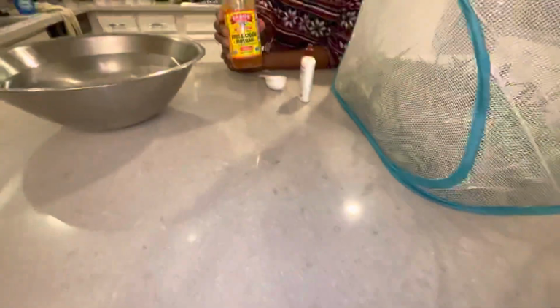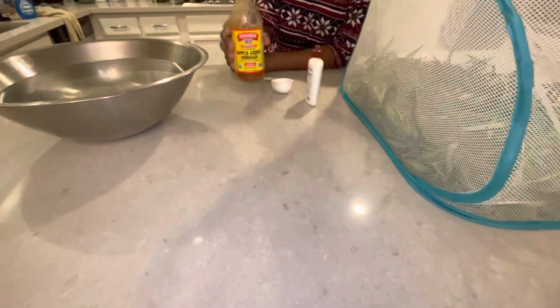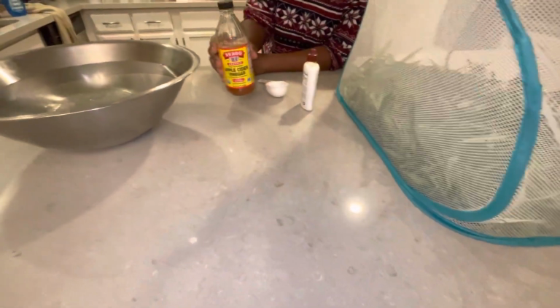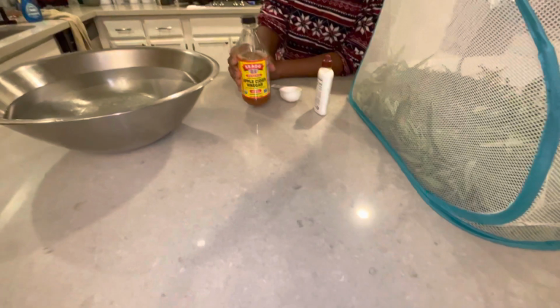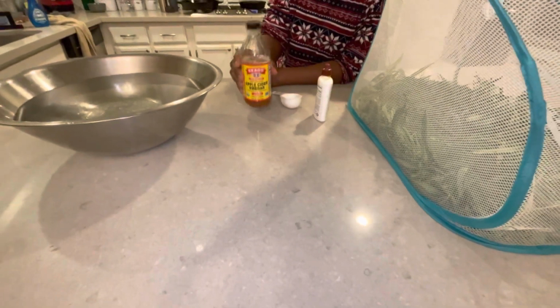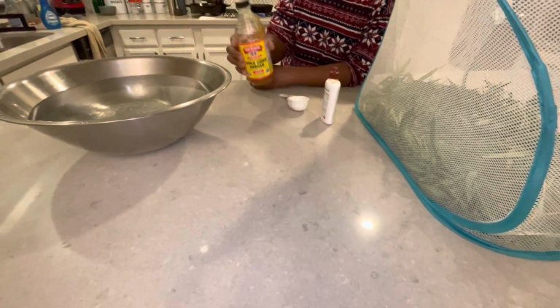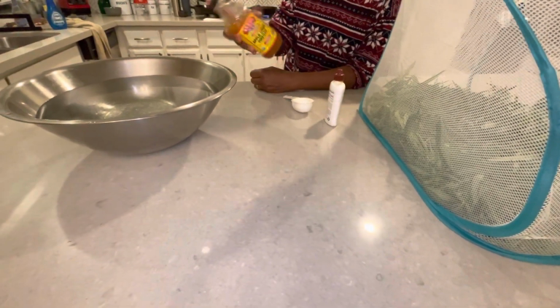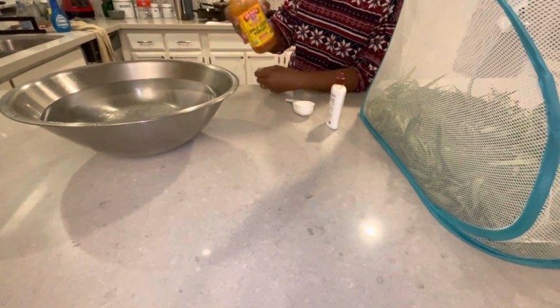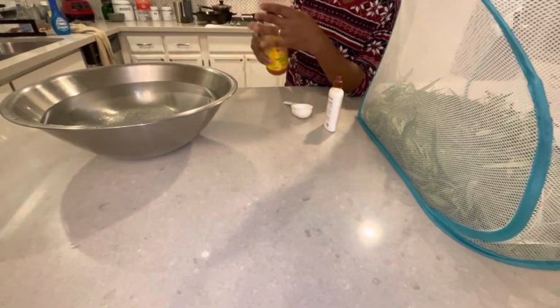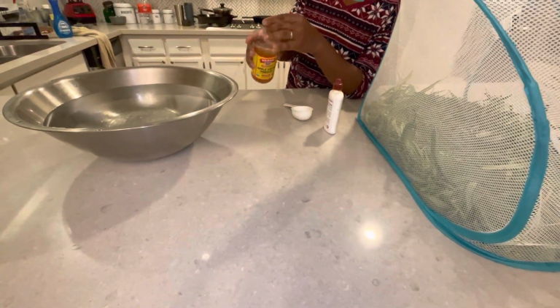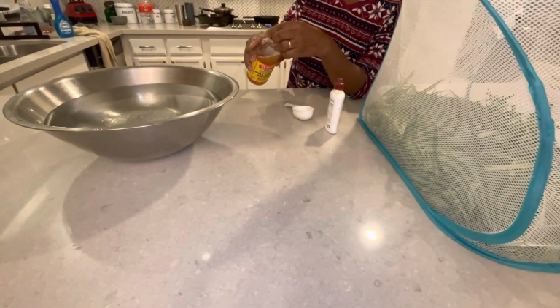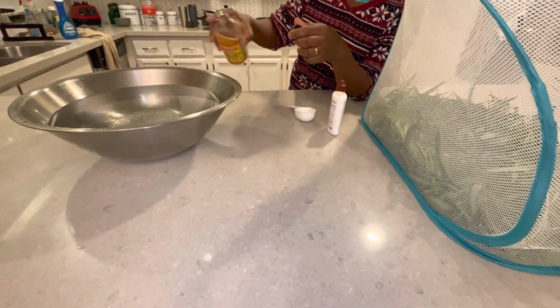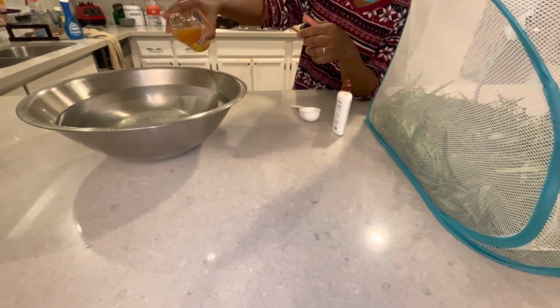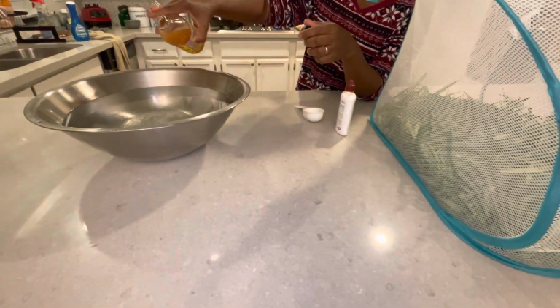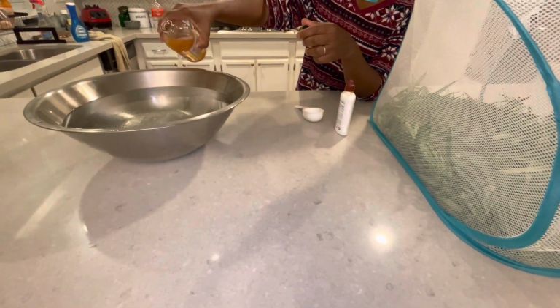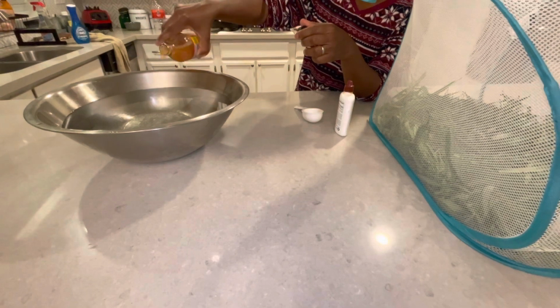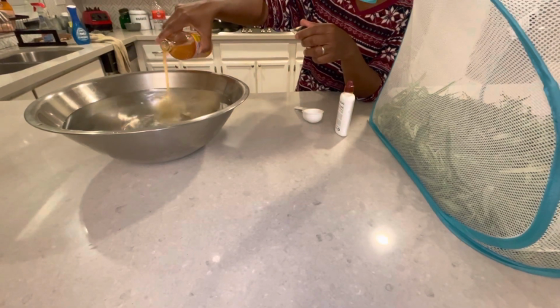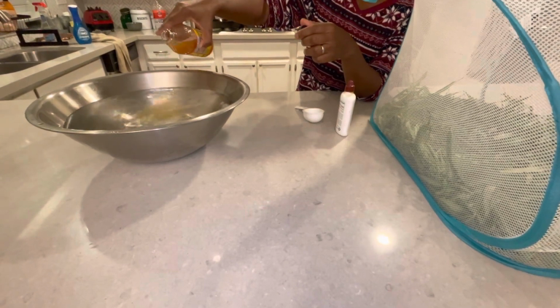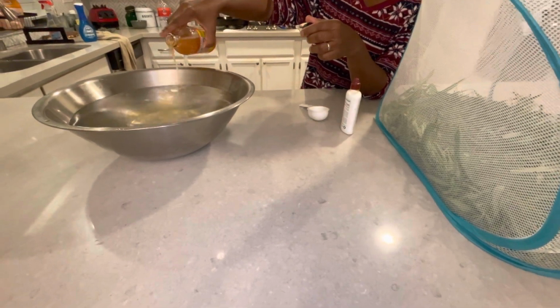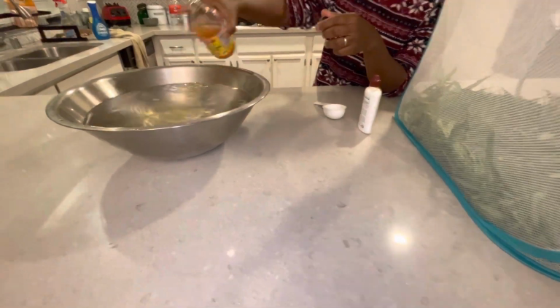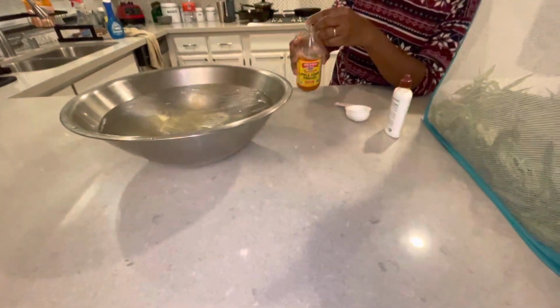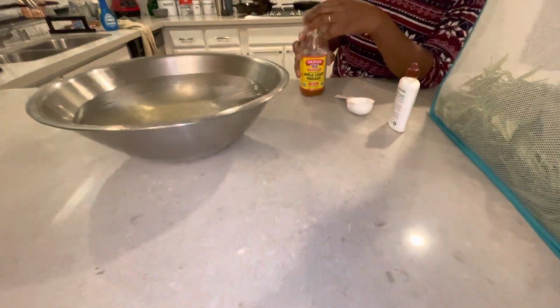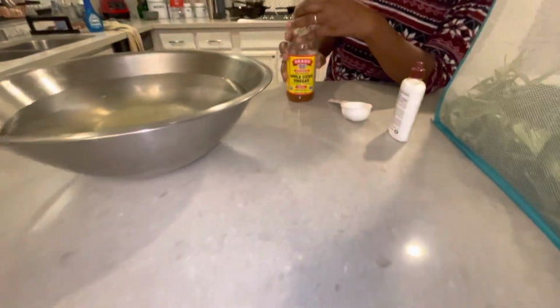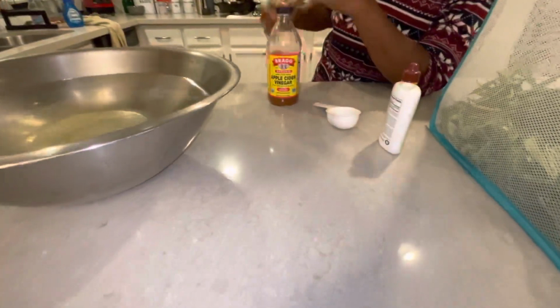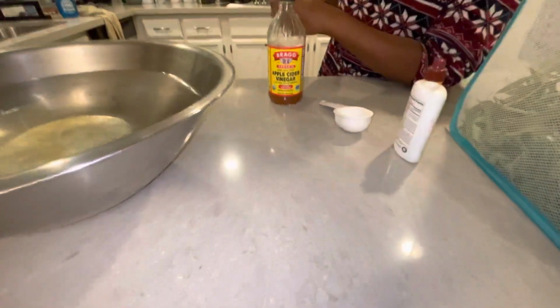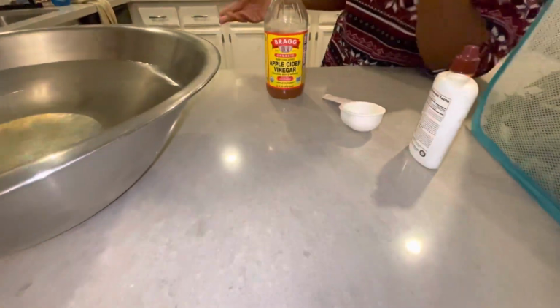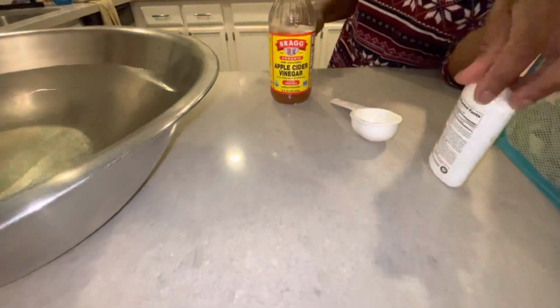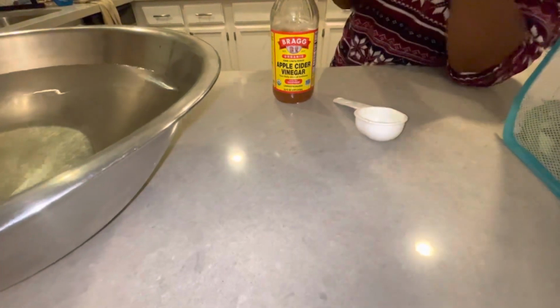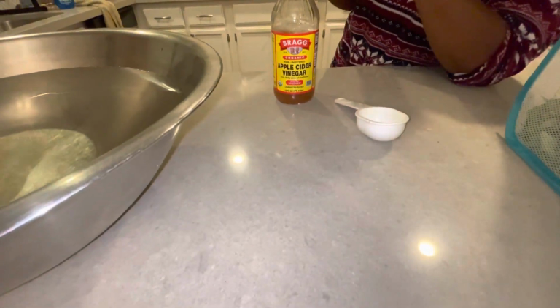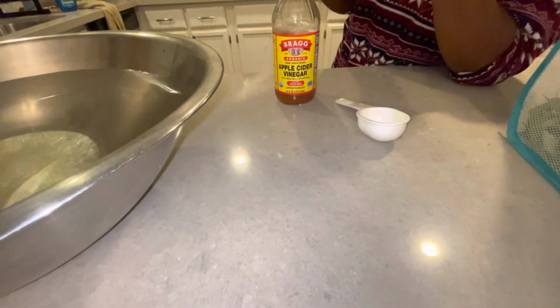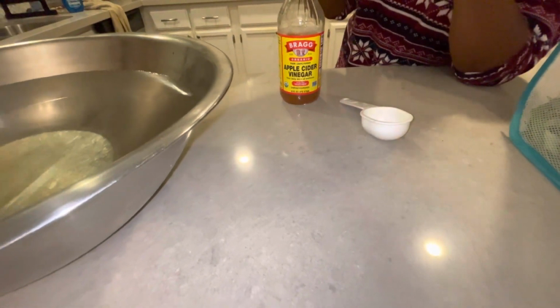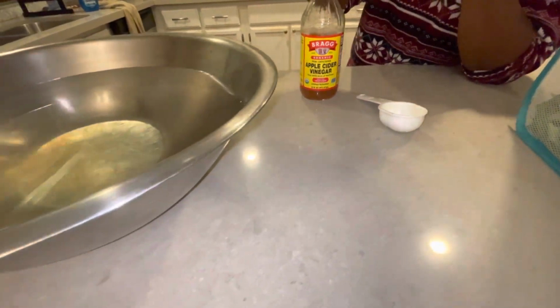which is very important even though everything that we do is organic. We just want to make sure from bugs and mold and mildew possibly. I'm going to put some apple cider vinegar in the water and that could be more than enough, but I also love to use this.